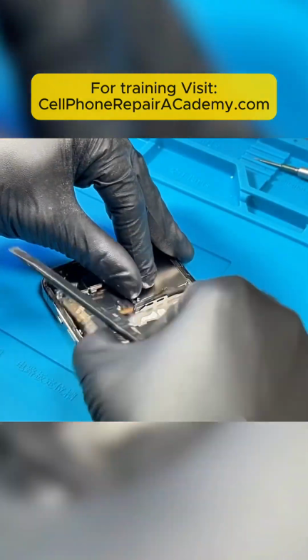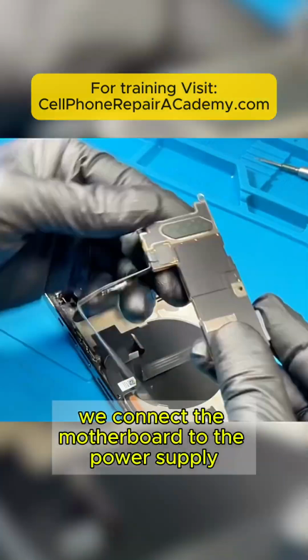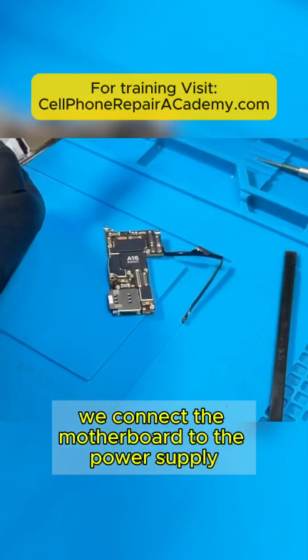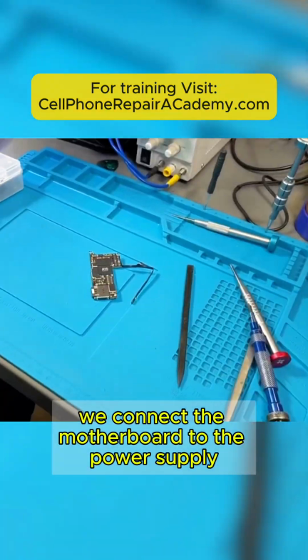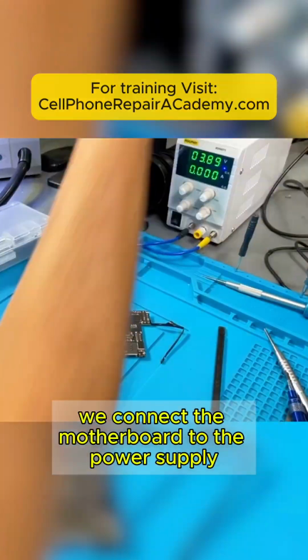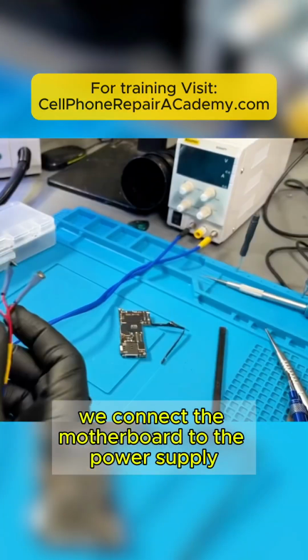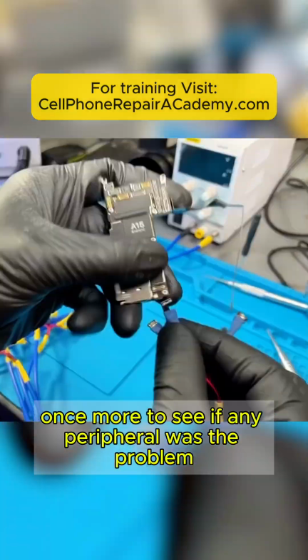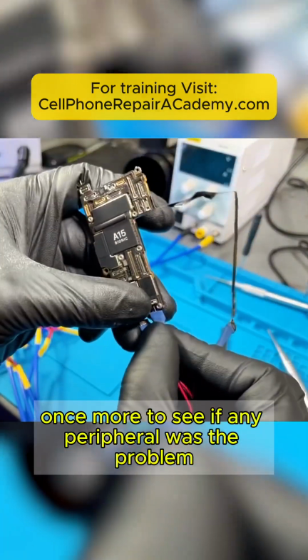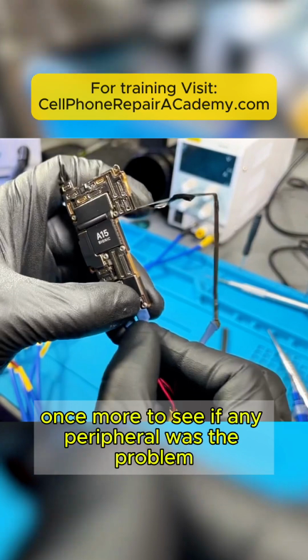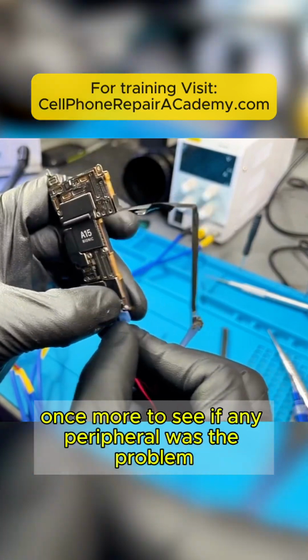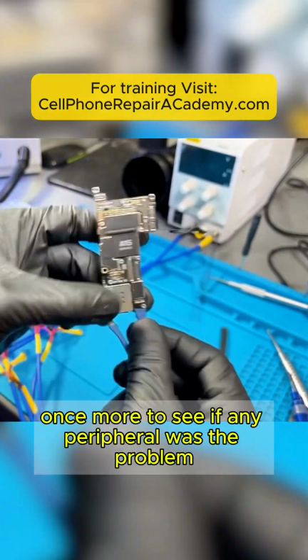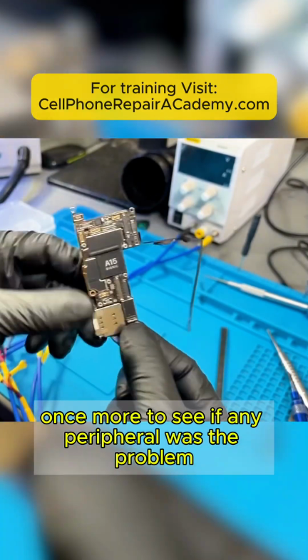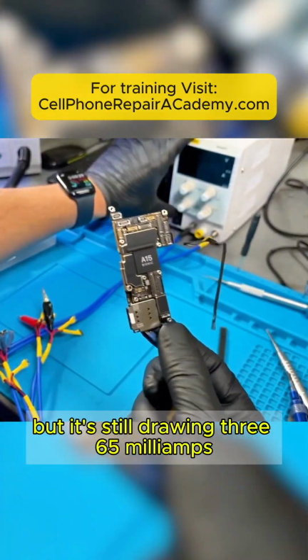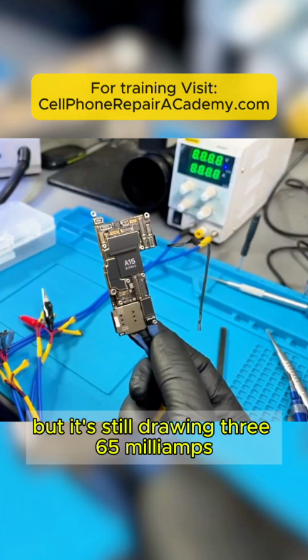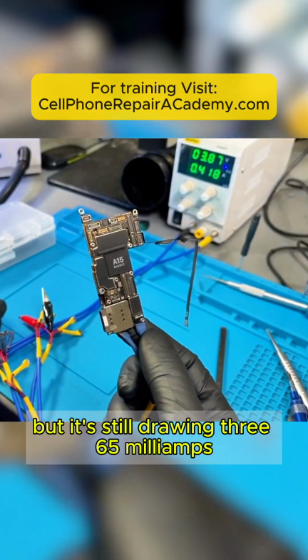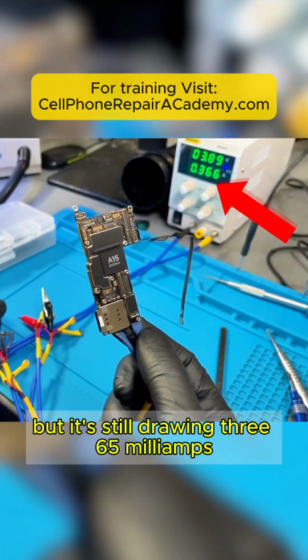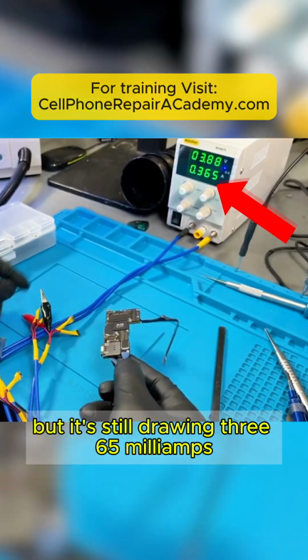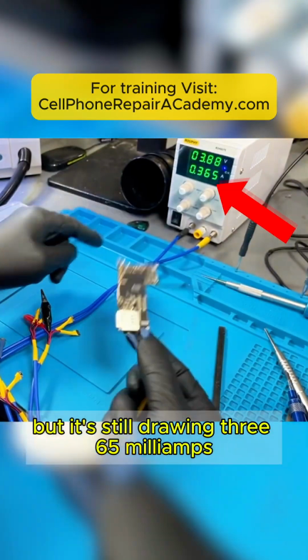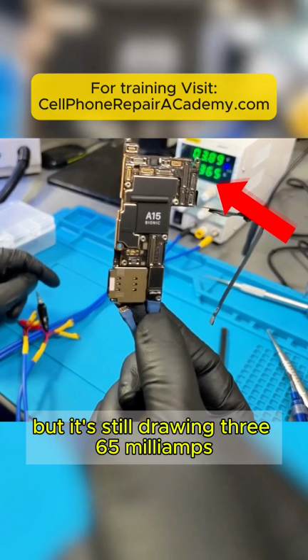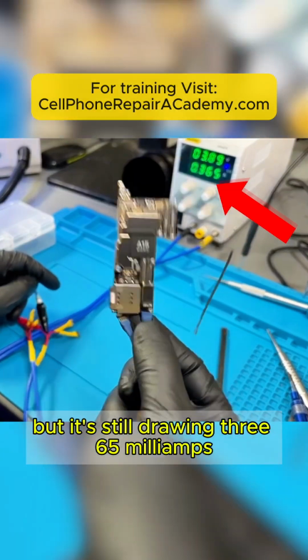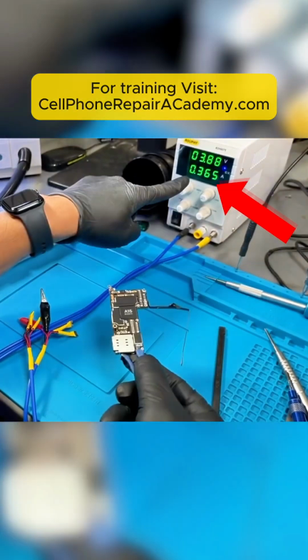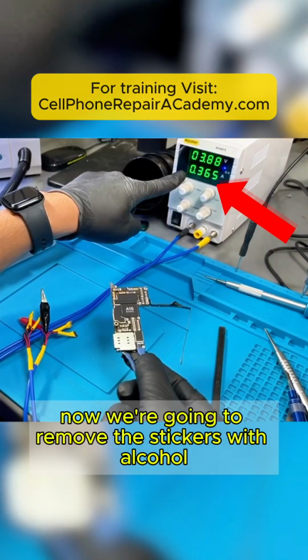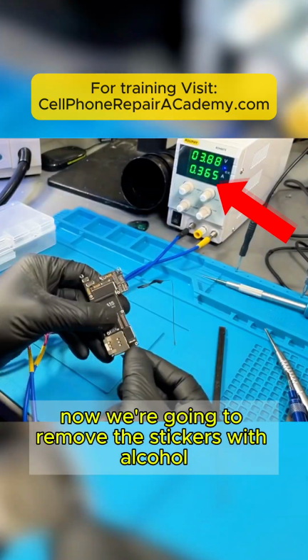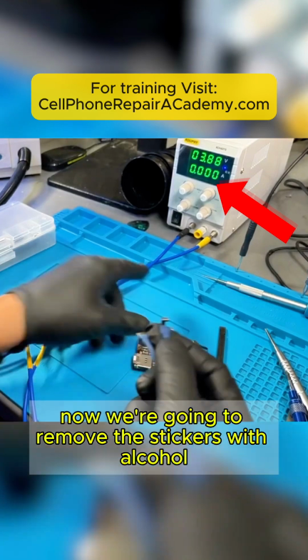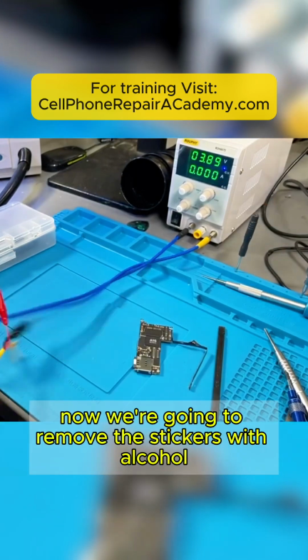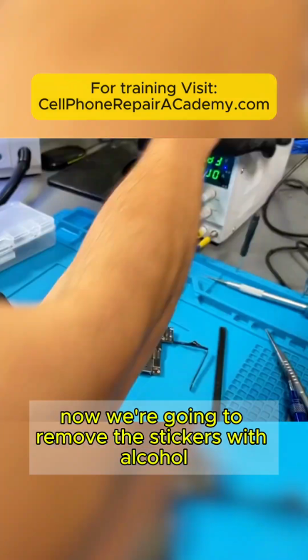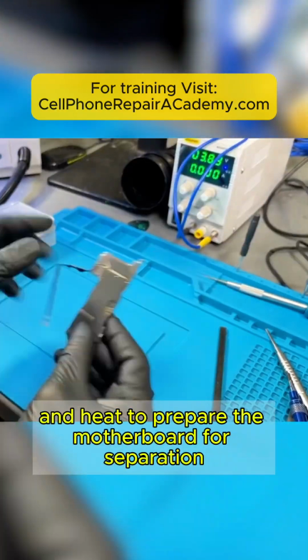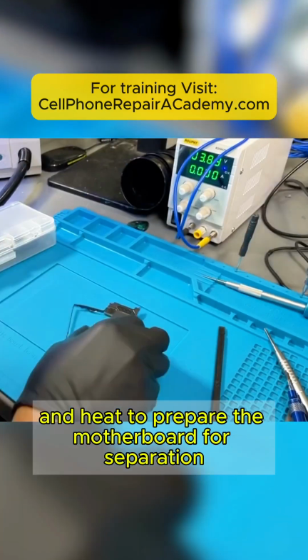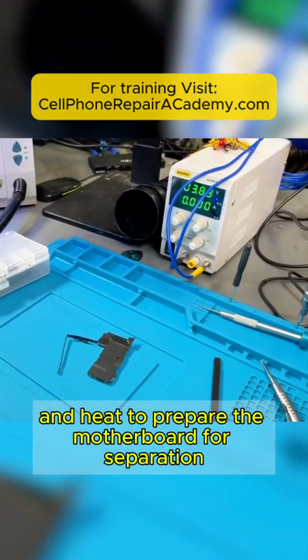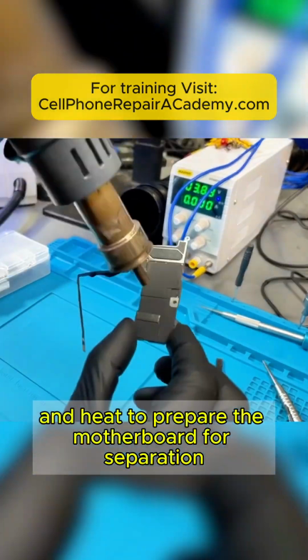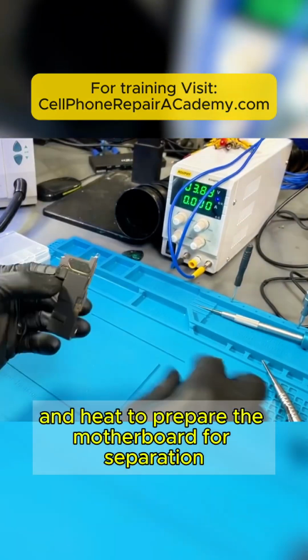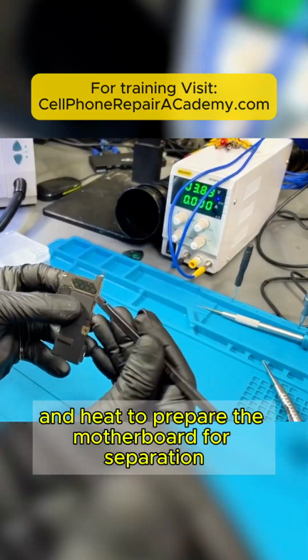We connect the motherboard to the power supply once more to see if any peripheral was the problem, but it's still drawing 365 milliamps. Now we're going to remove the stickers with alcohol and heat to prepare the motherboard for separation.